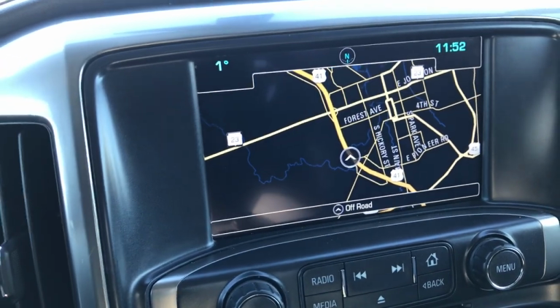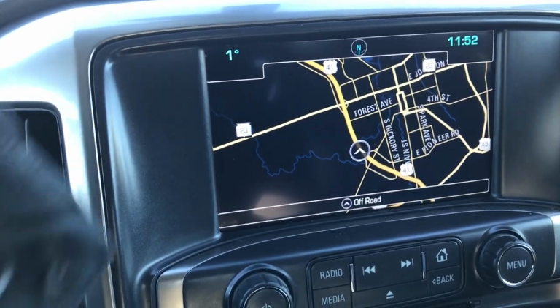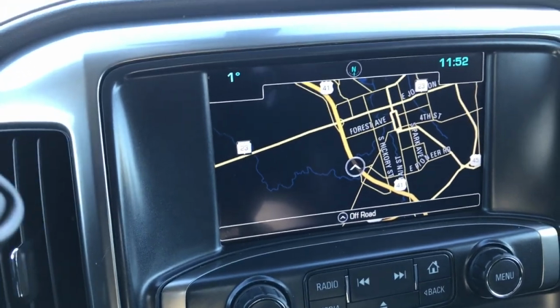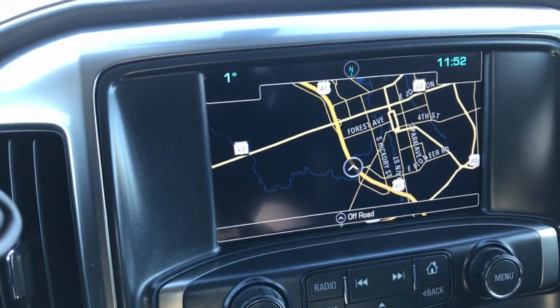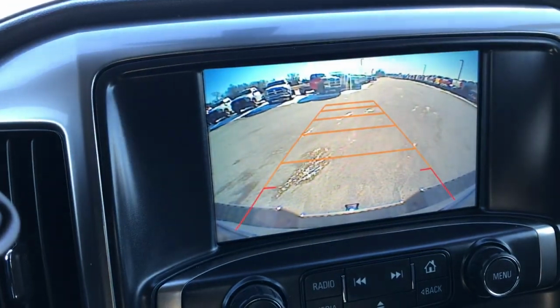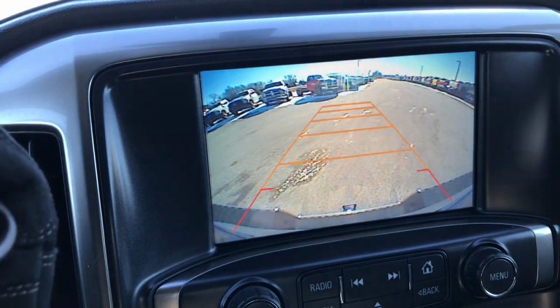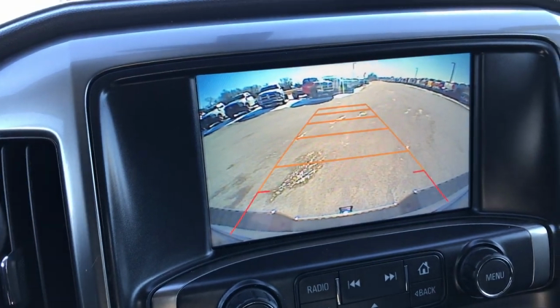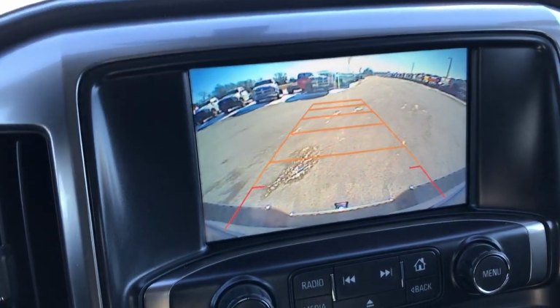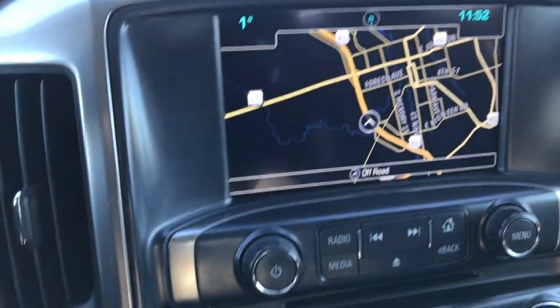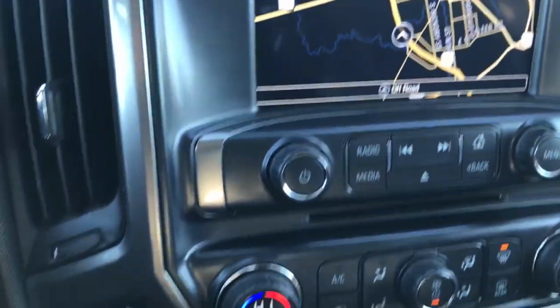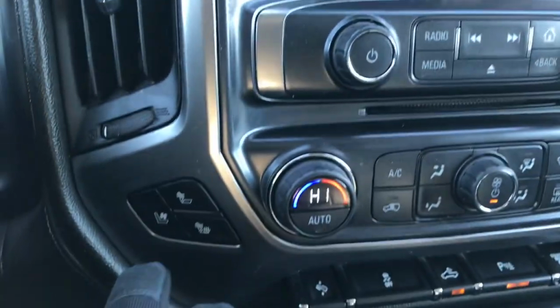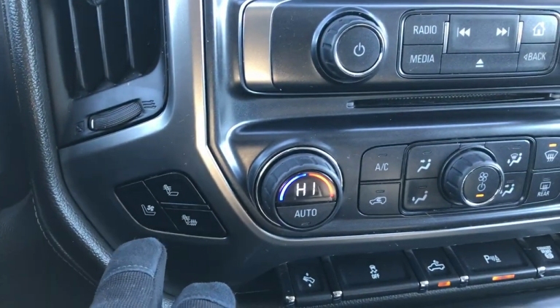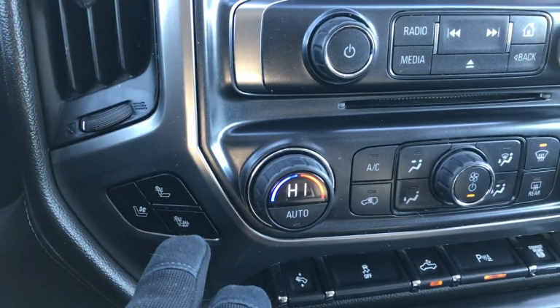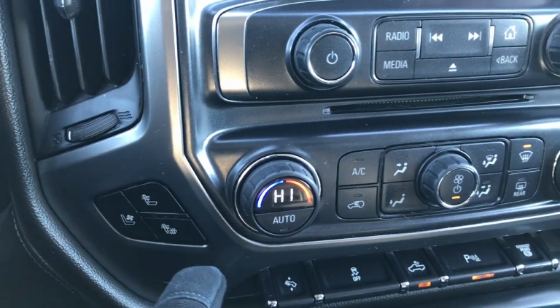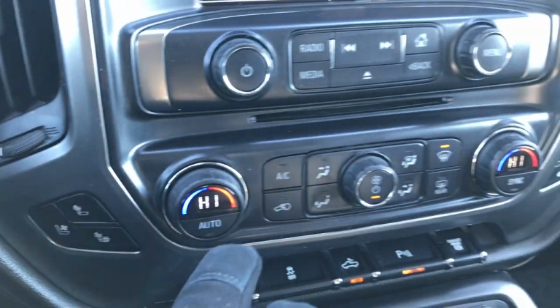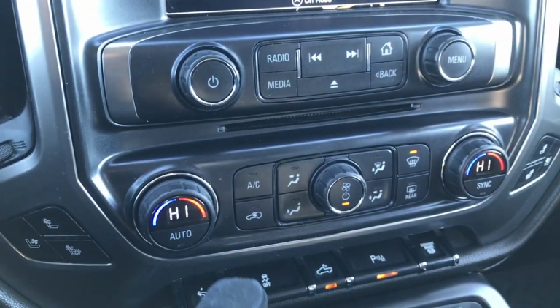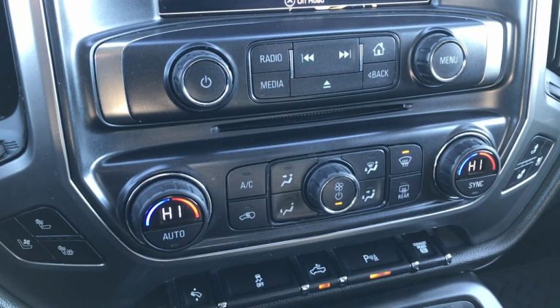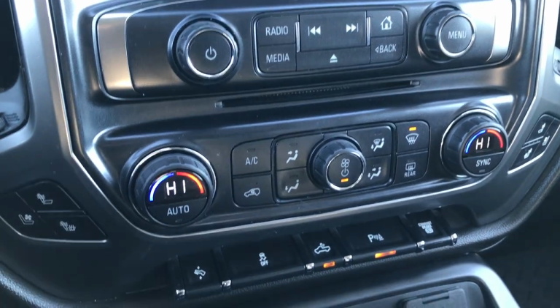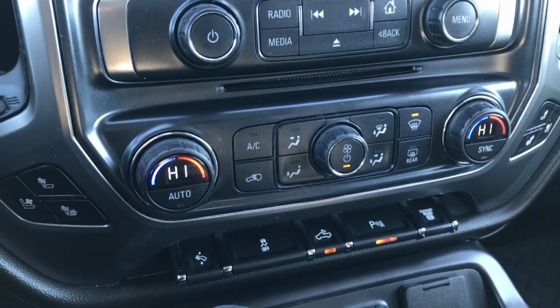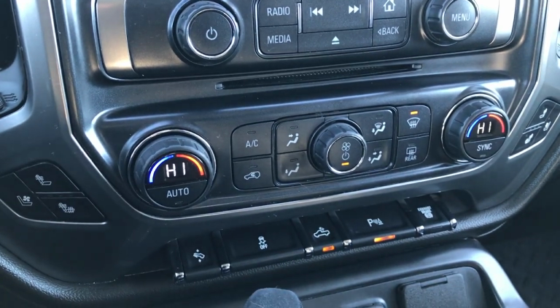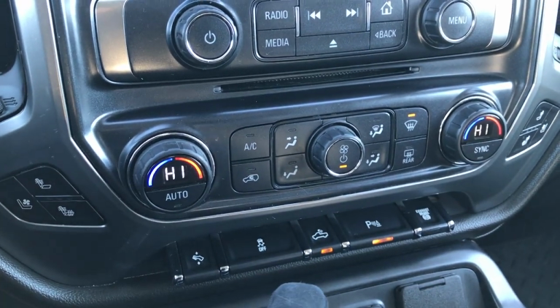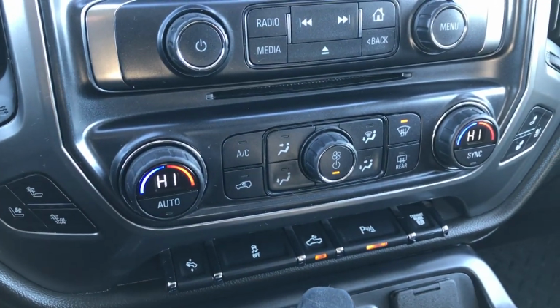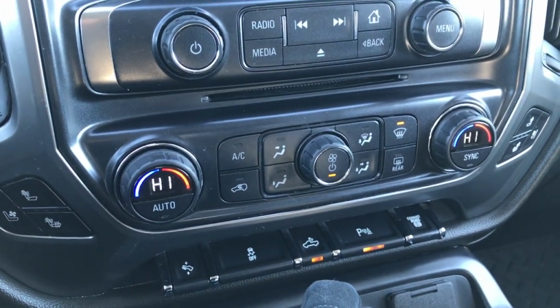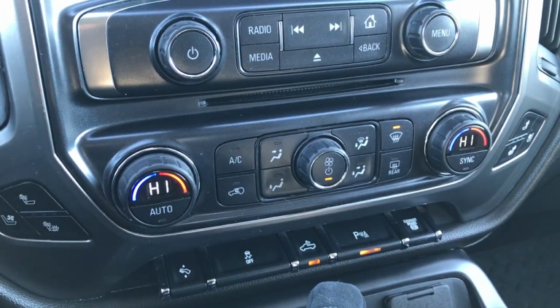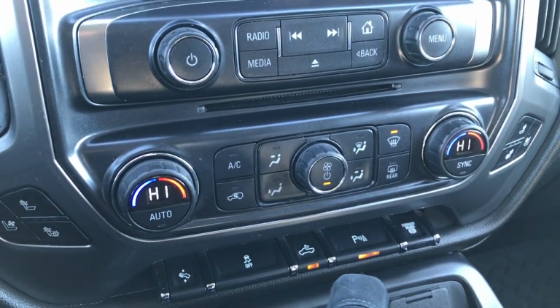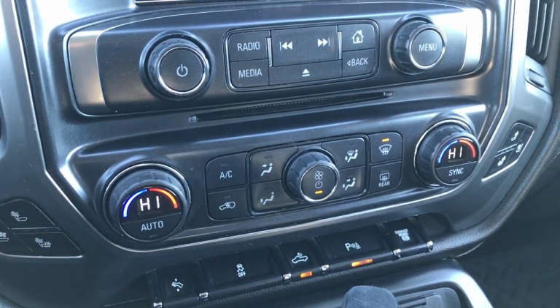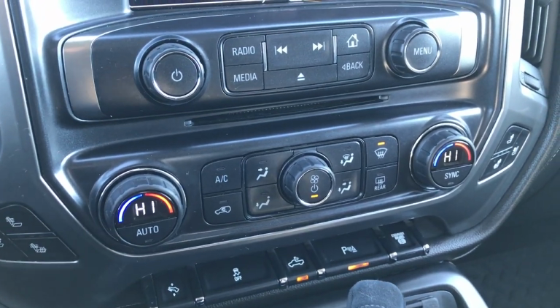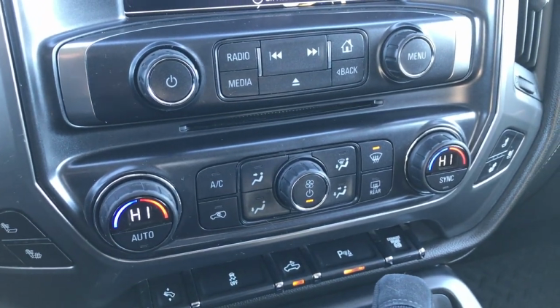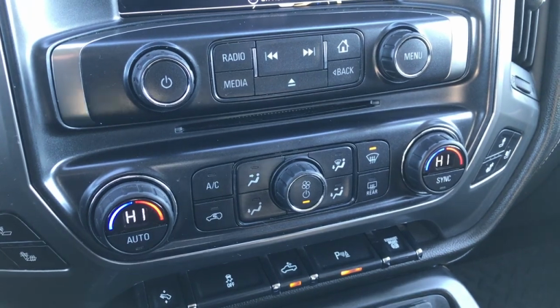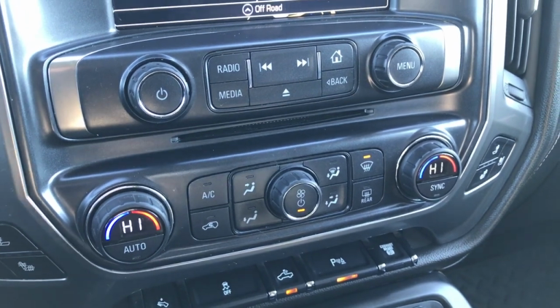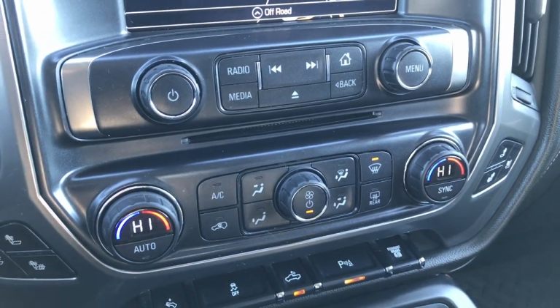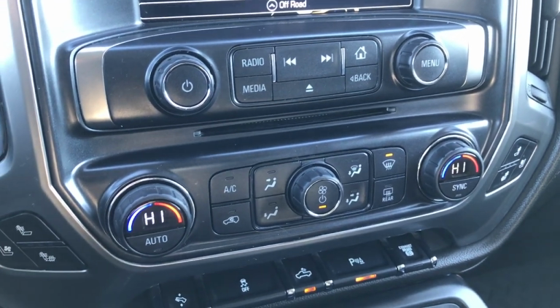This one also has the backup camera which shows up right on the display. Here are your cooled and heated seat buttons, your dual climate control, your power pedals, Stabilitrac, cargo lamps, backup sensors, and factory exhaust brake.